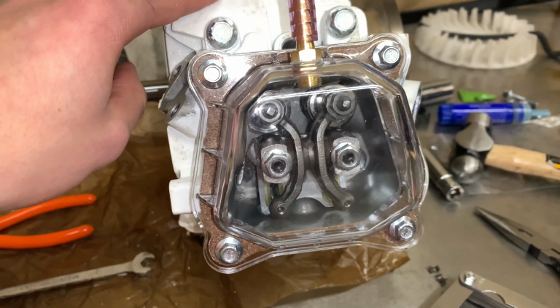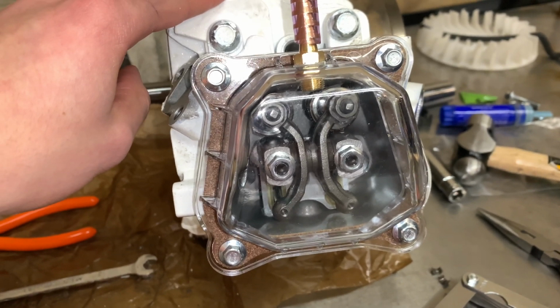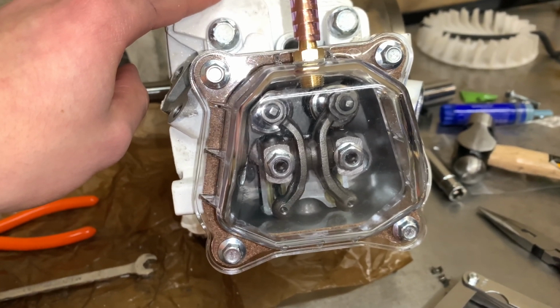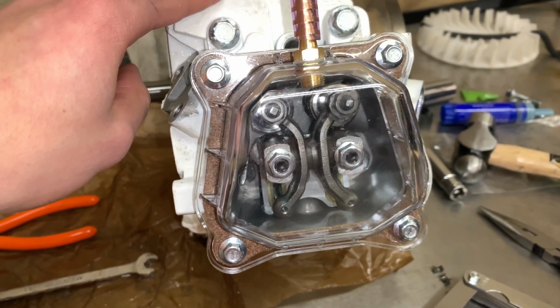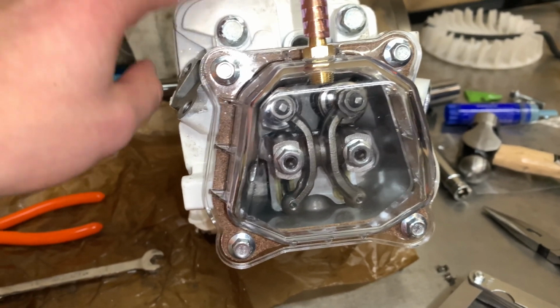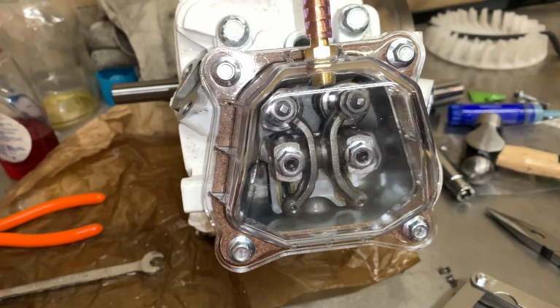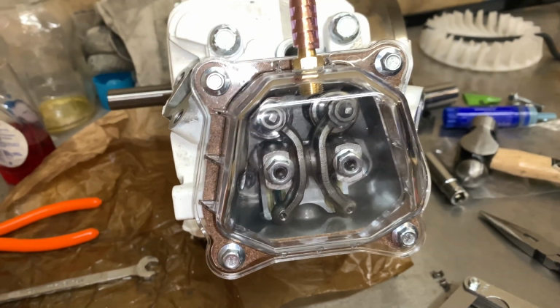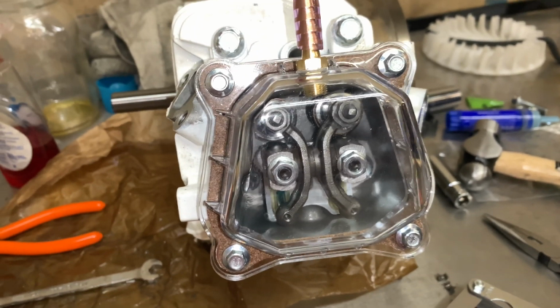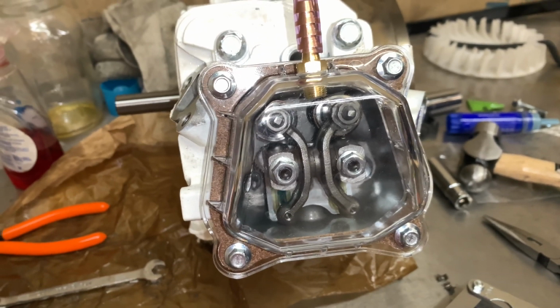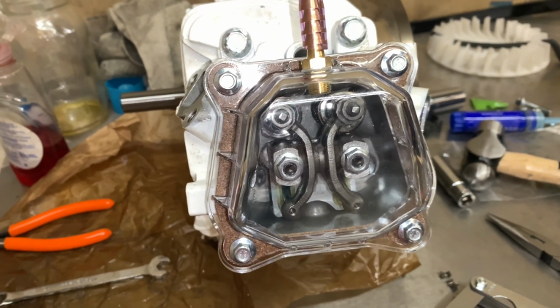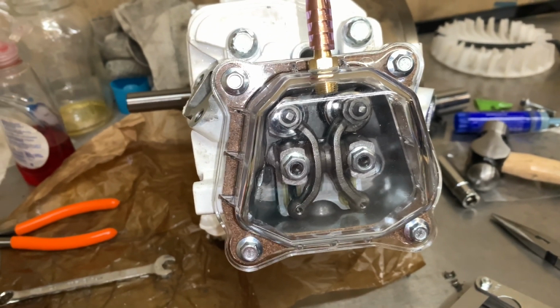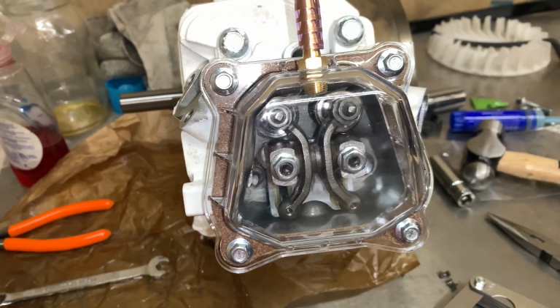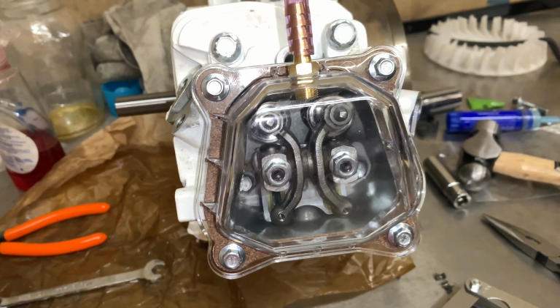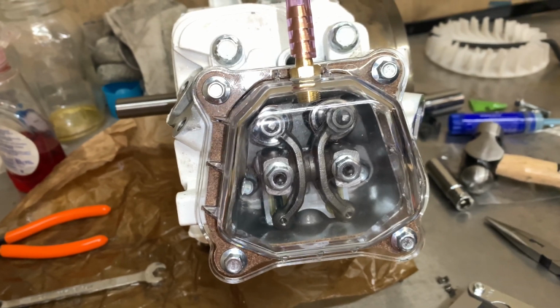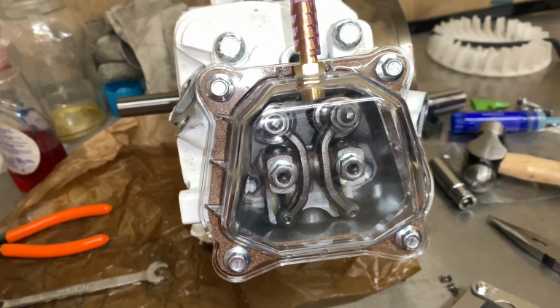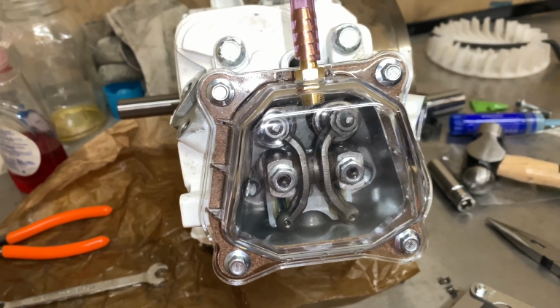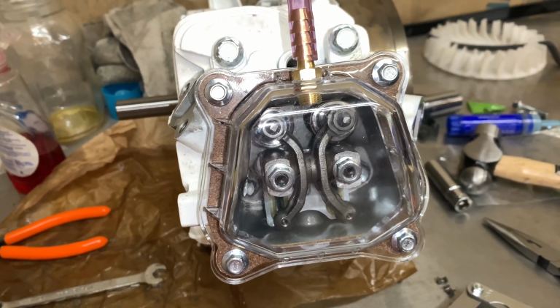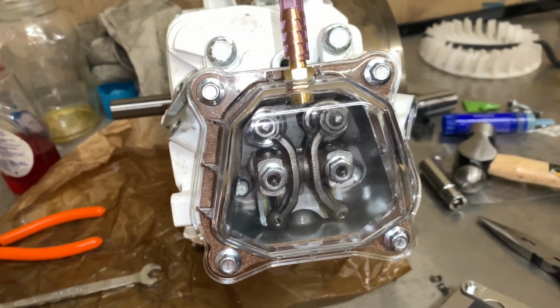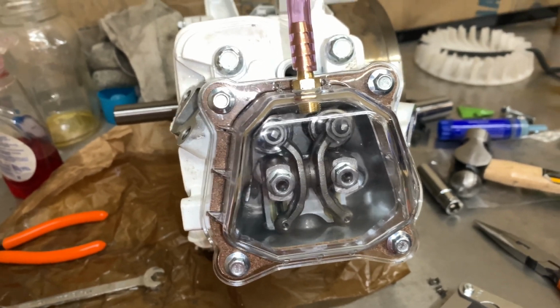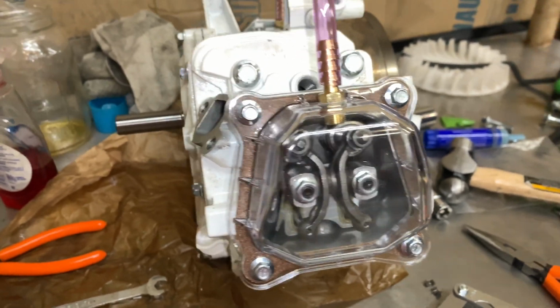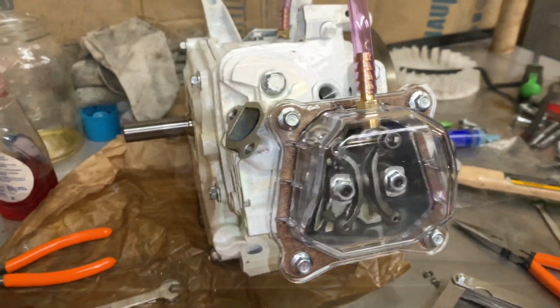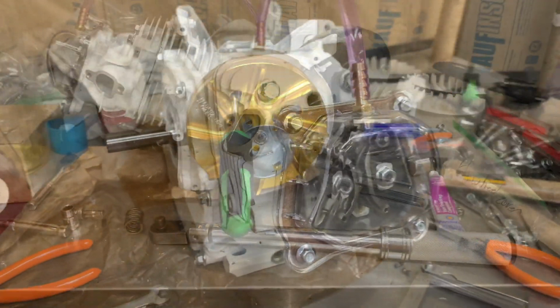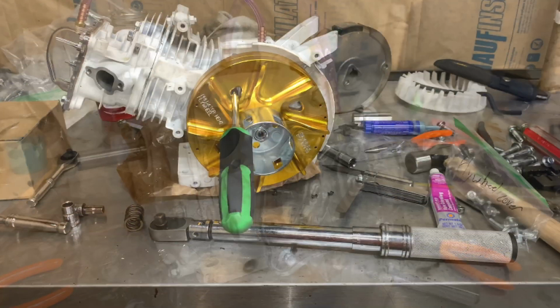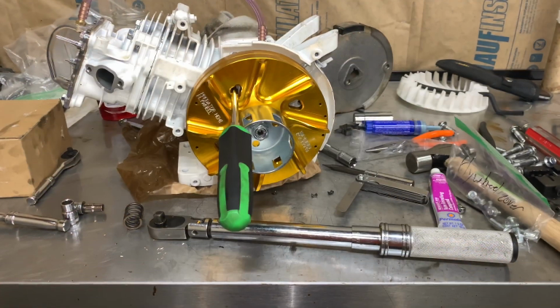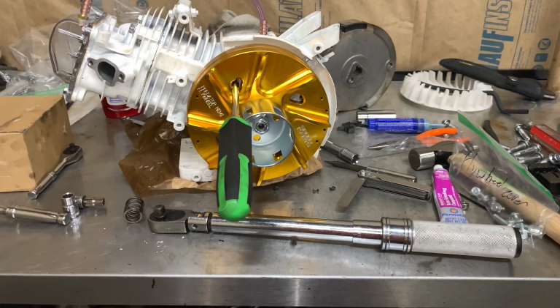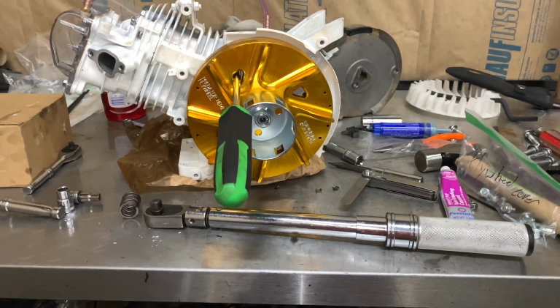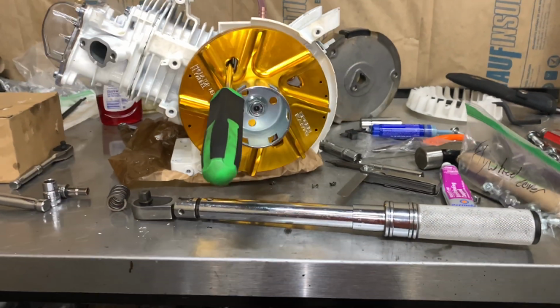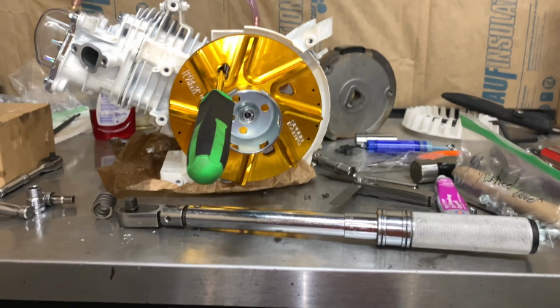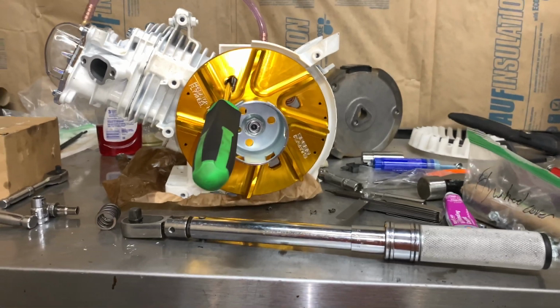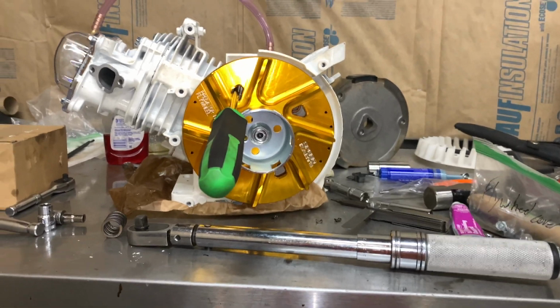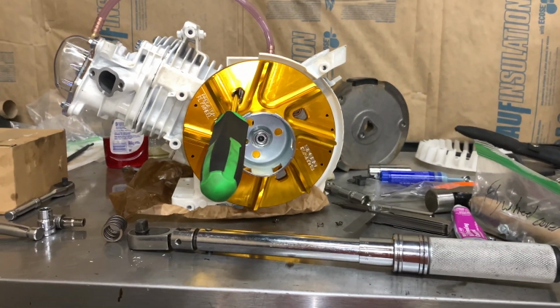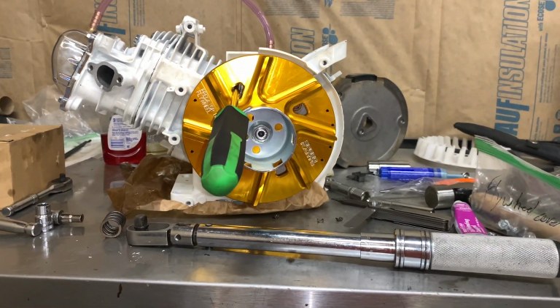Put it on the inside of your retainers. You cannot use the ones that come with the 40-pound springs, so keep that in mind when you're doing this process. Three-quarter inch socket, 54 foot-pounds.